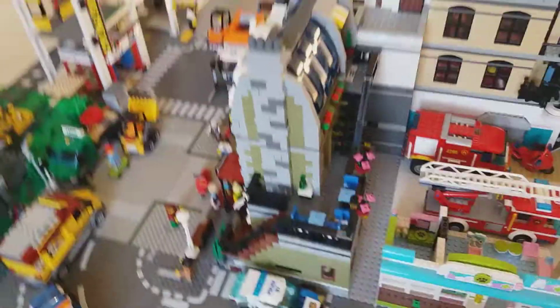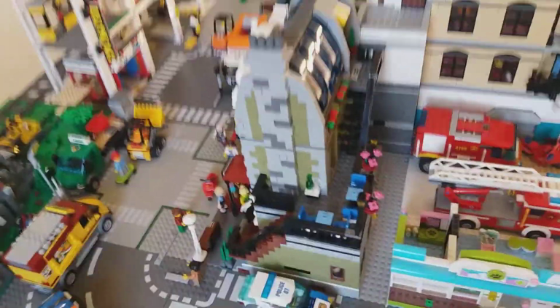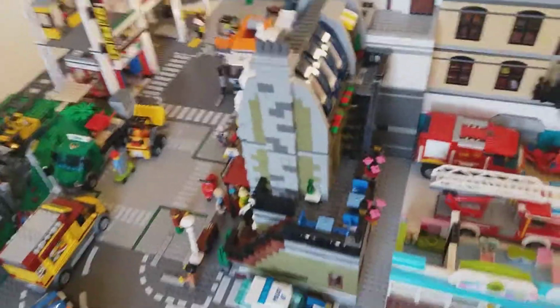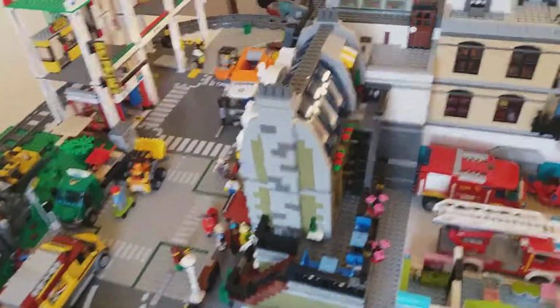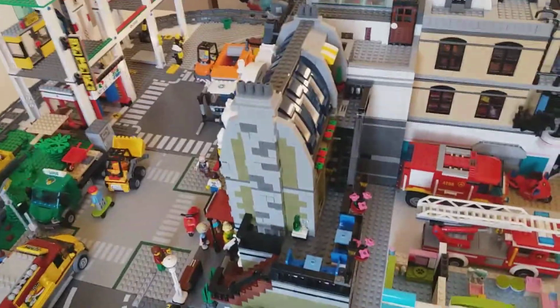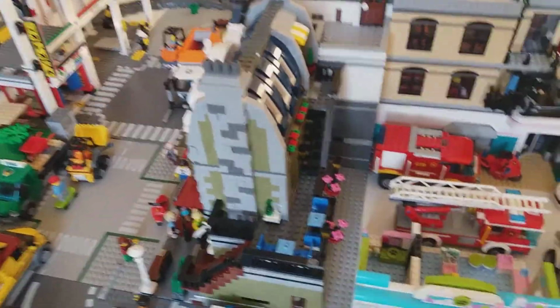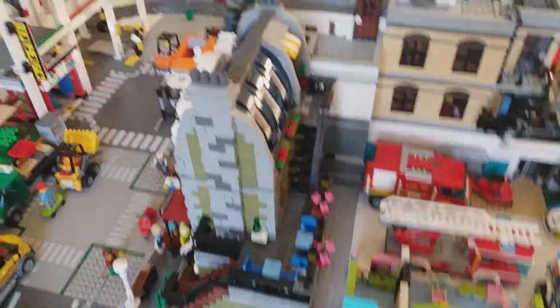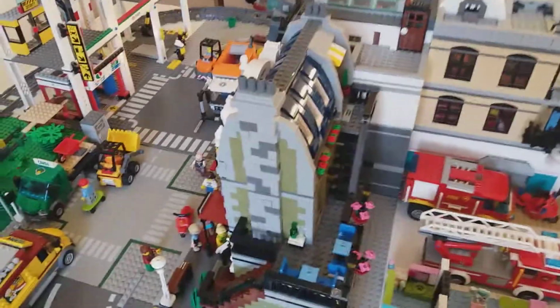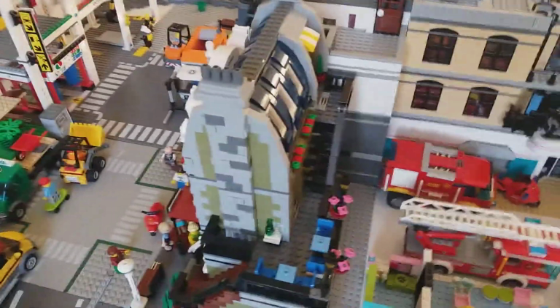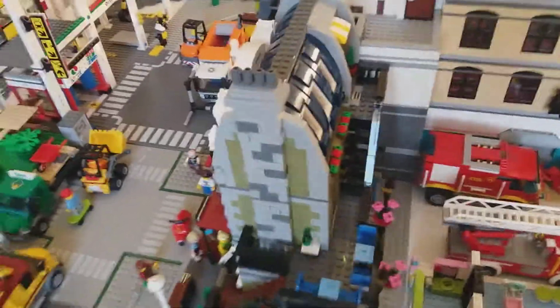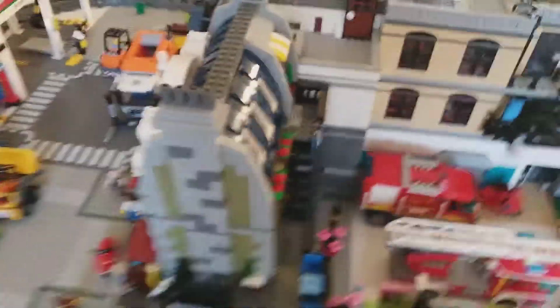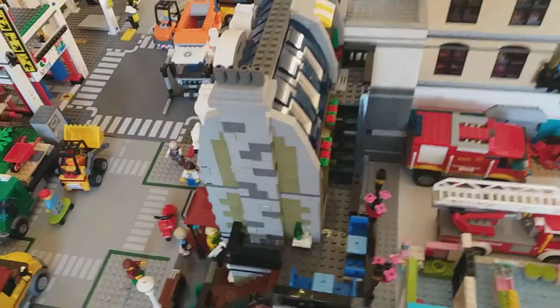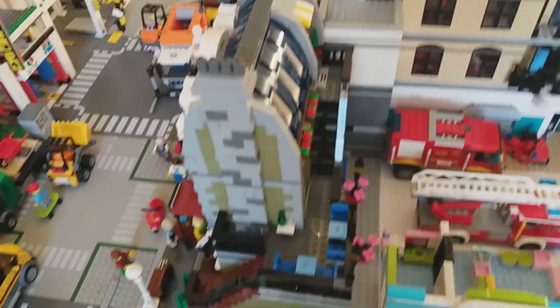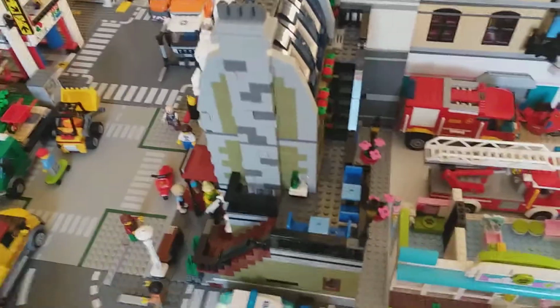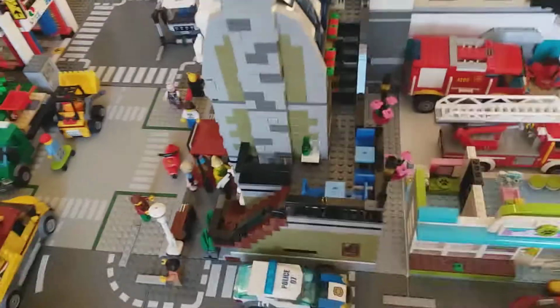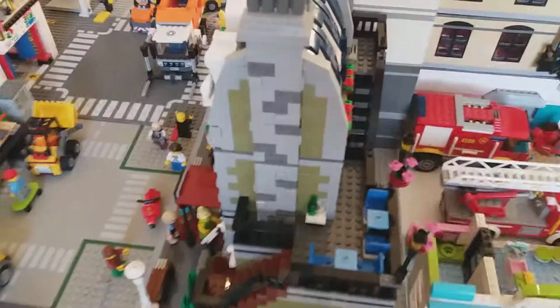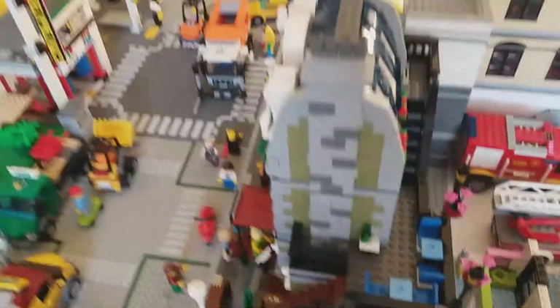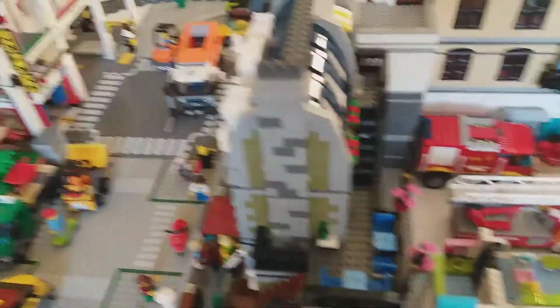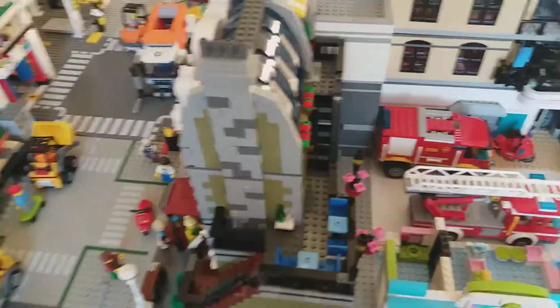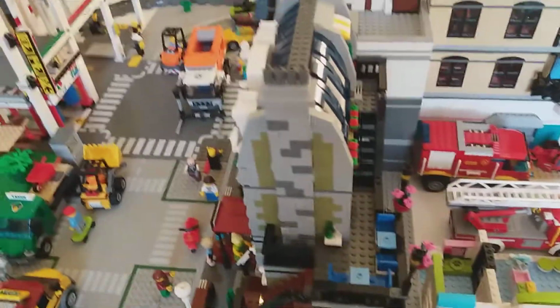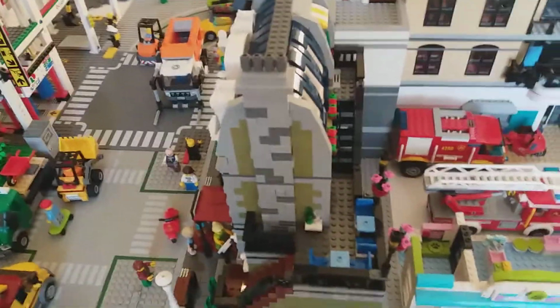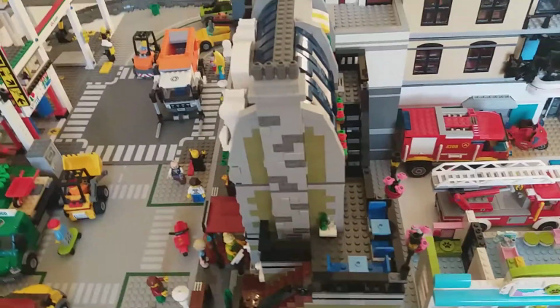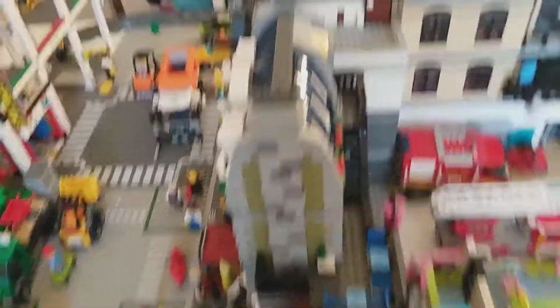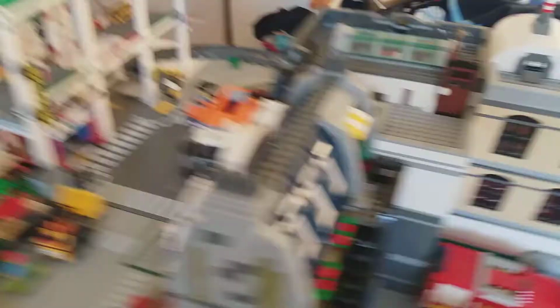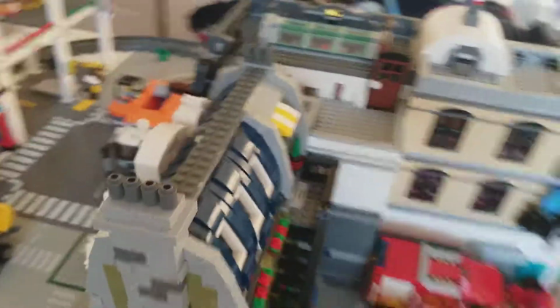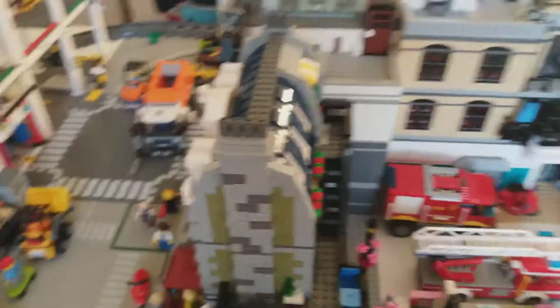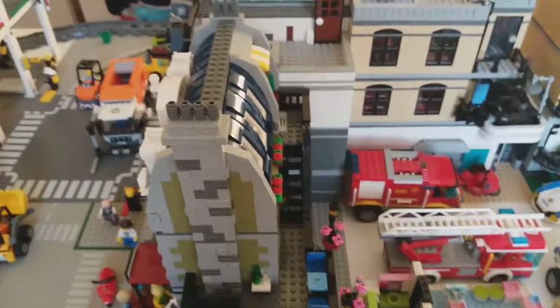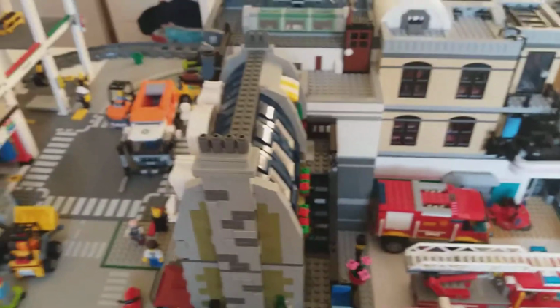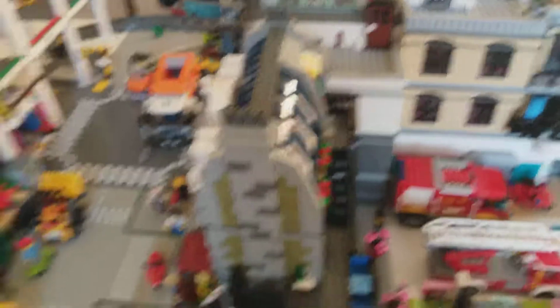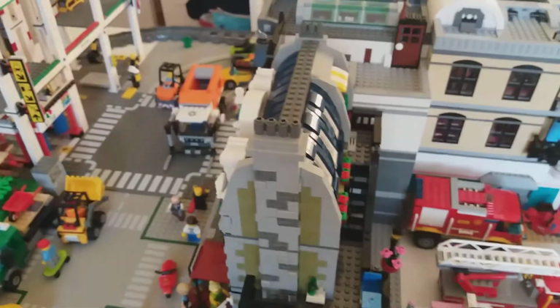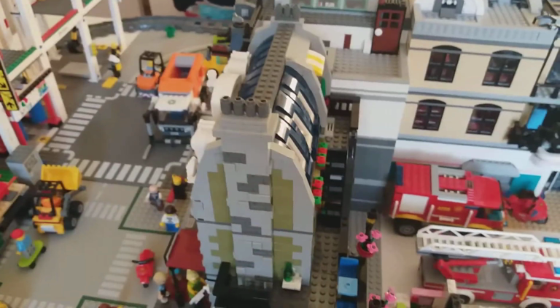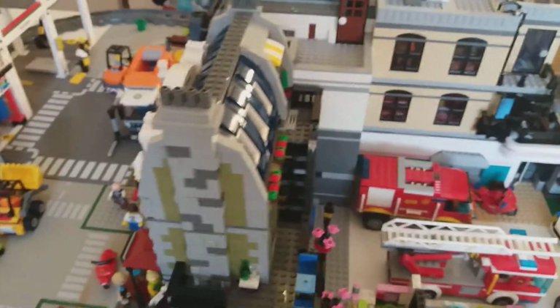Okay everyone, hello, welcome to today's video. Today I'm just going to be showing you what you get in a Parisian restaurant. In the last video I told you I got it for Christmas and I'll show you where I put it next to the brick bank. But today I'm just going to show you what you get inside it.